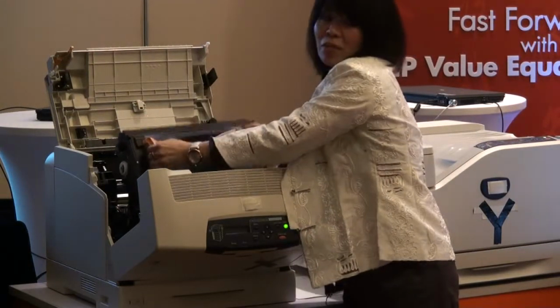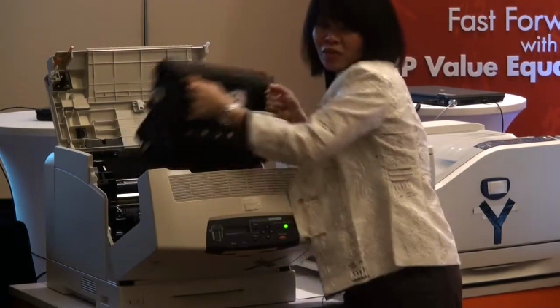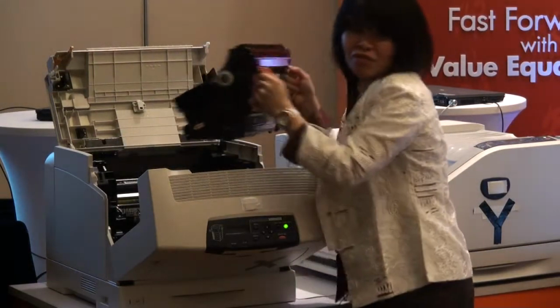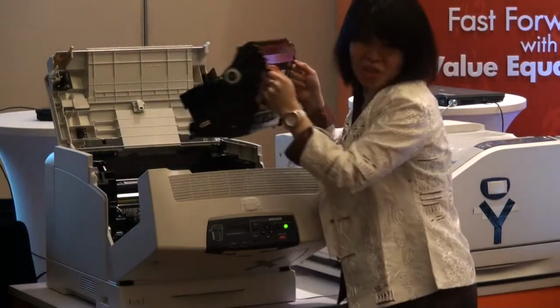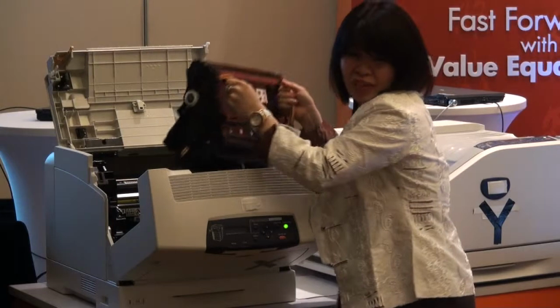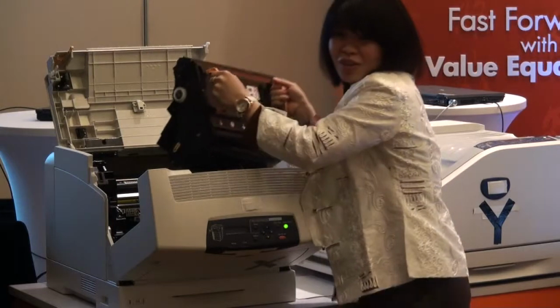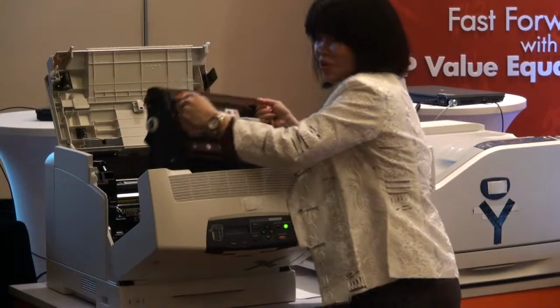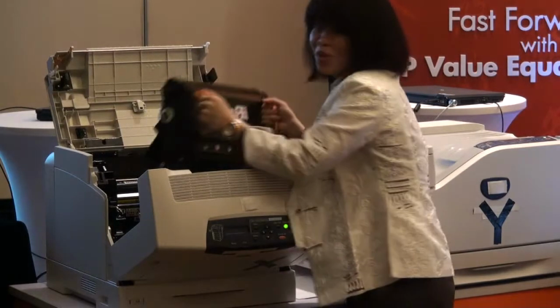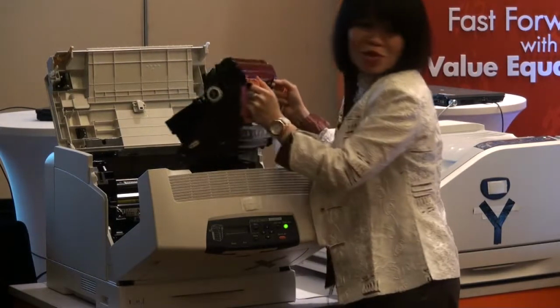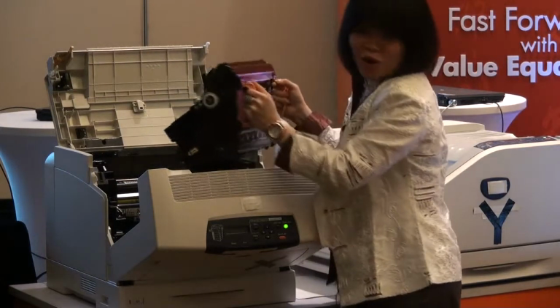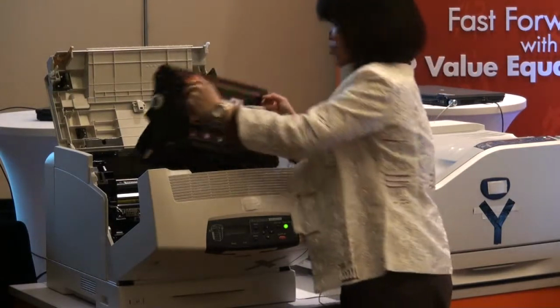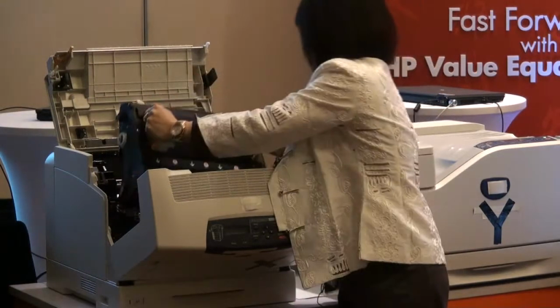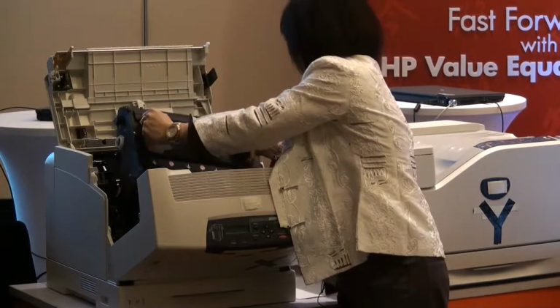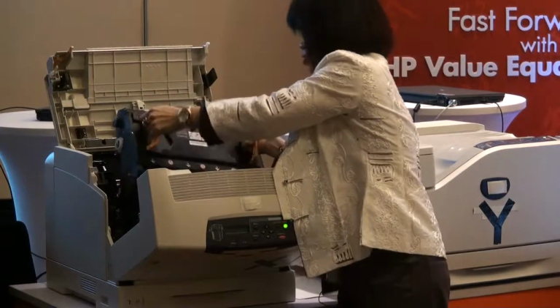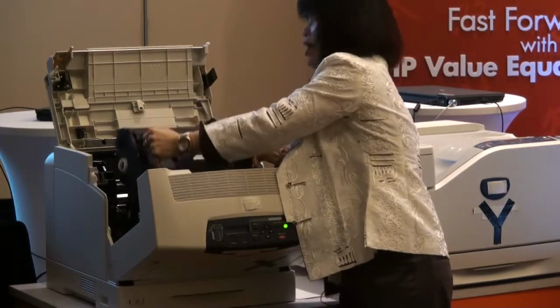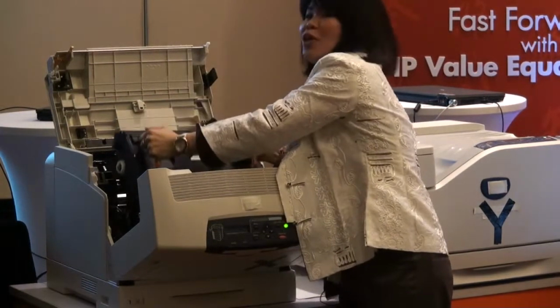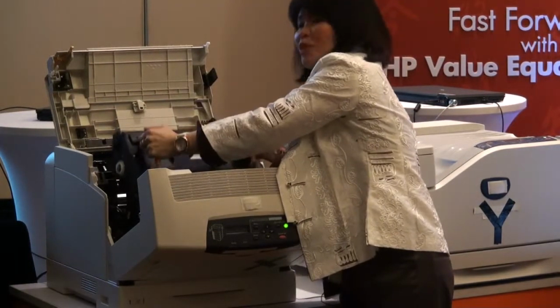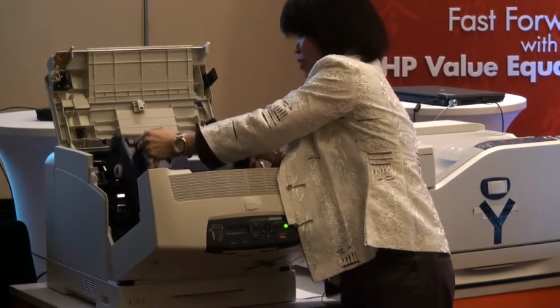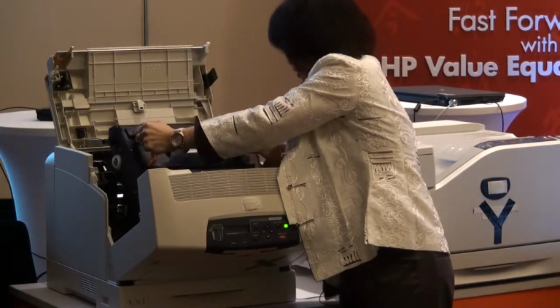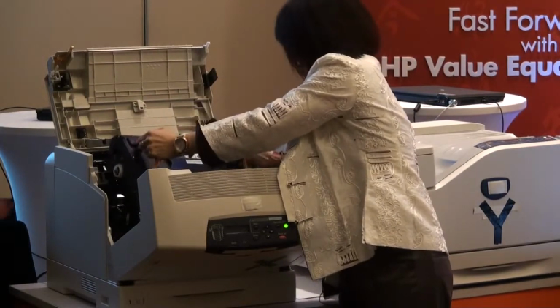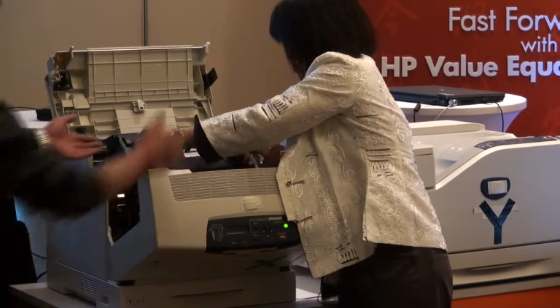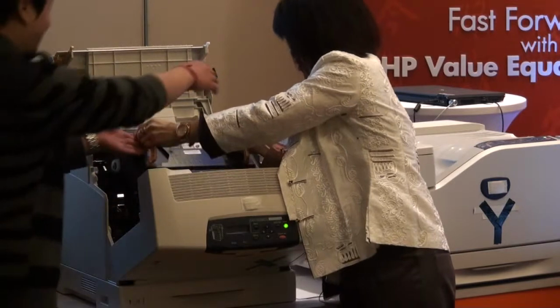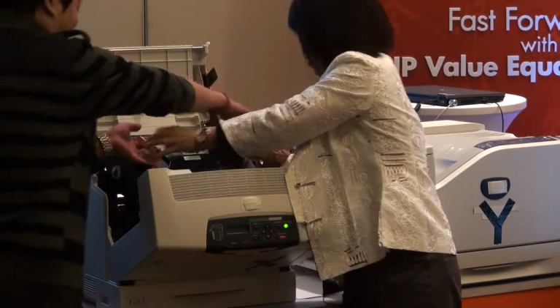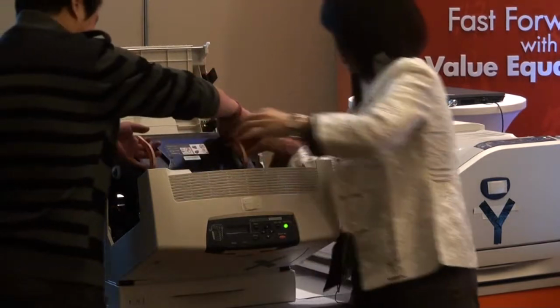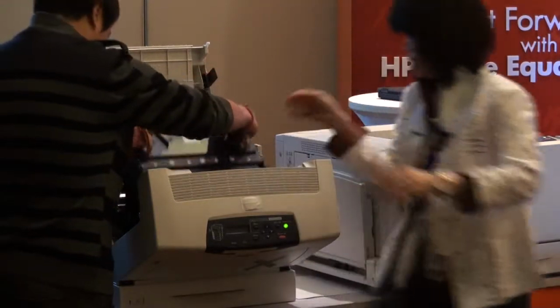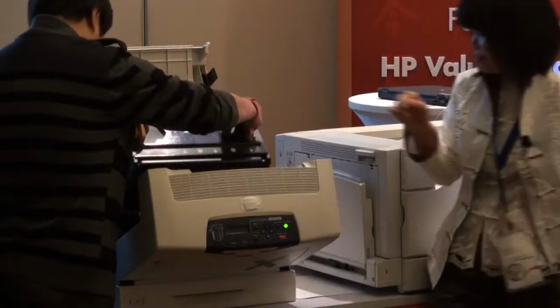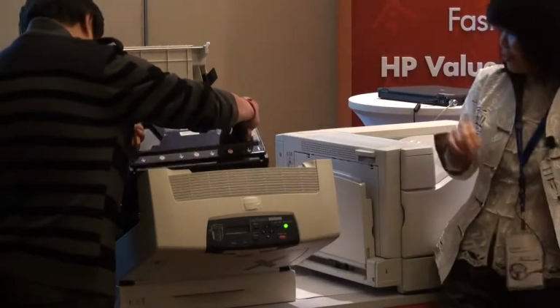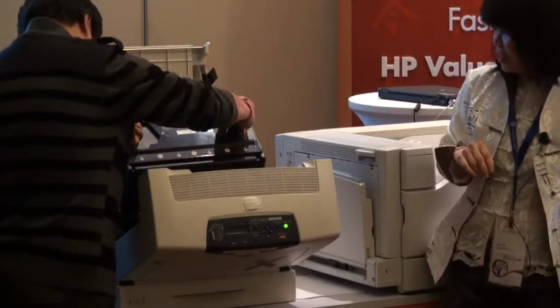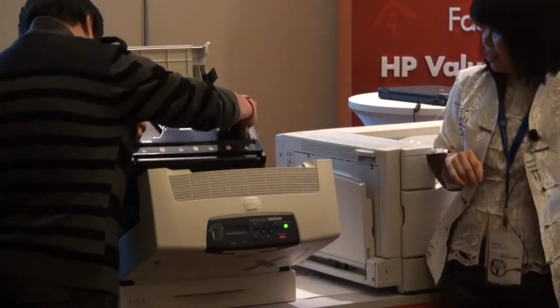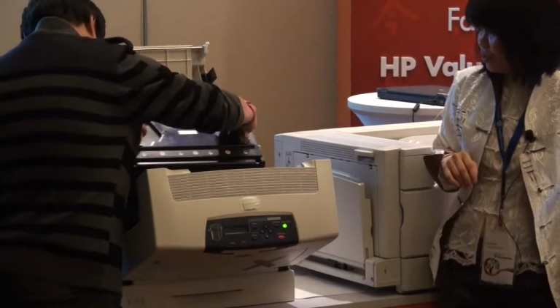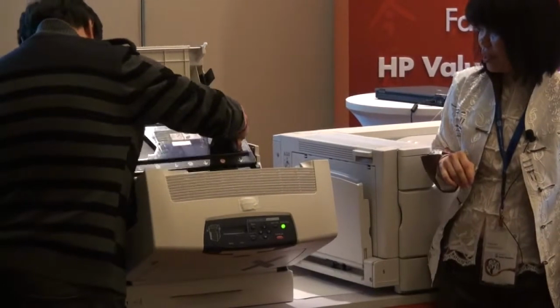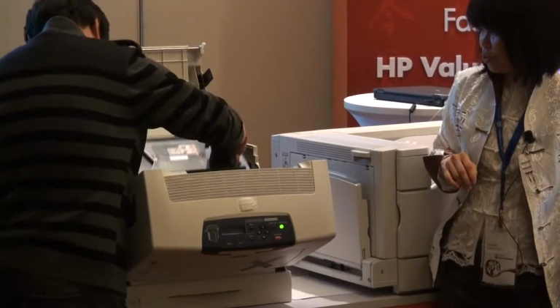It gets a little difficult. In fact, it's actually quite heavy too. So you need to be strong to do this. Can you help me, Mr. Wan? It's tough. So this is huge.